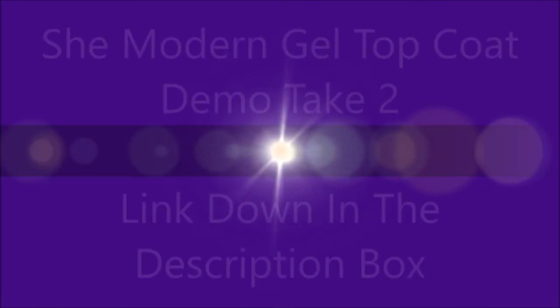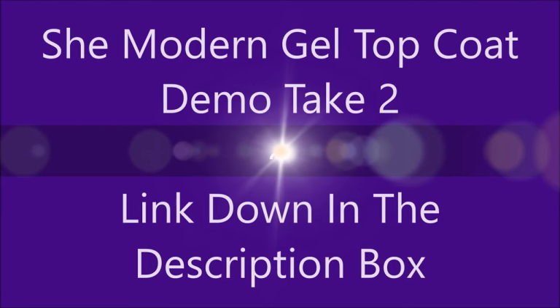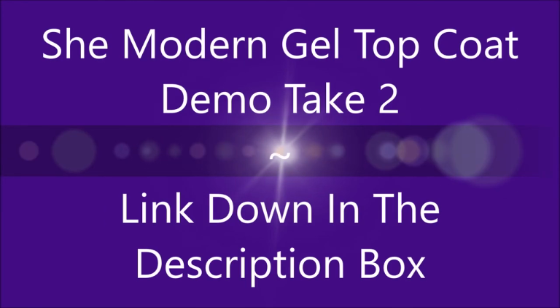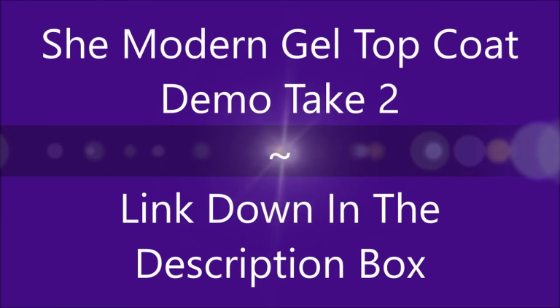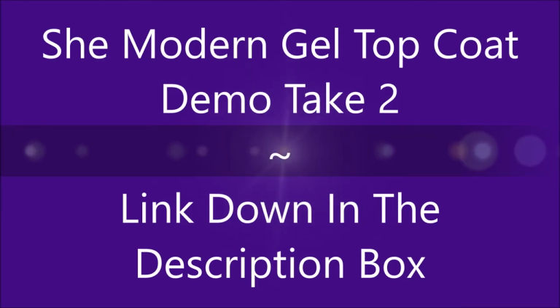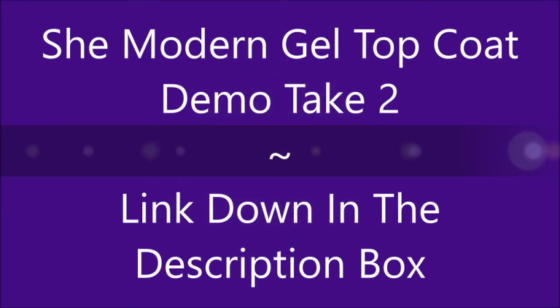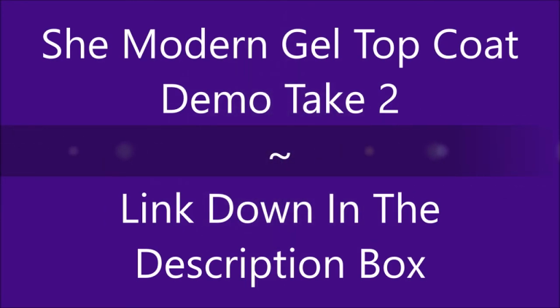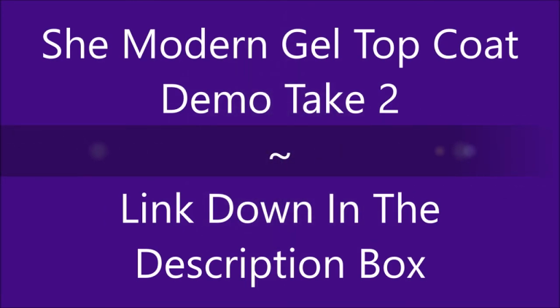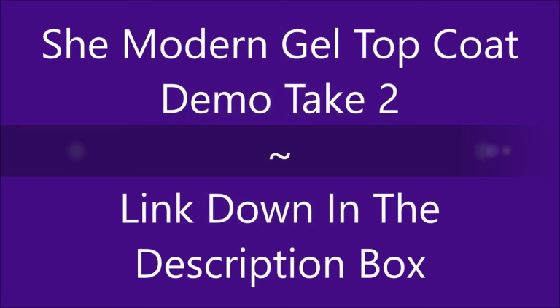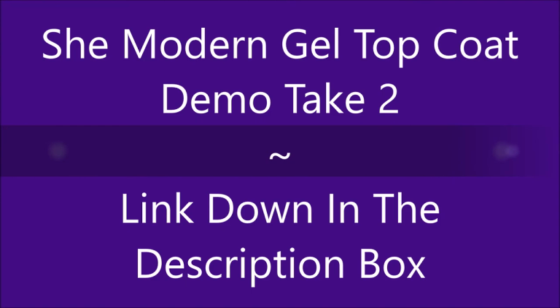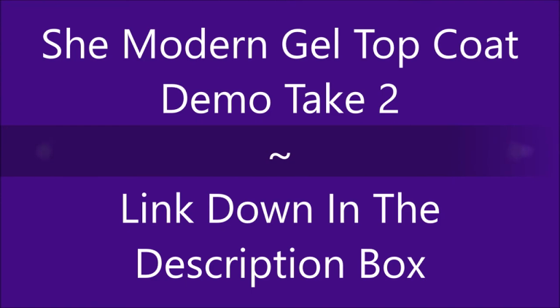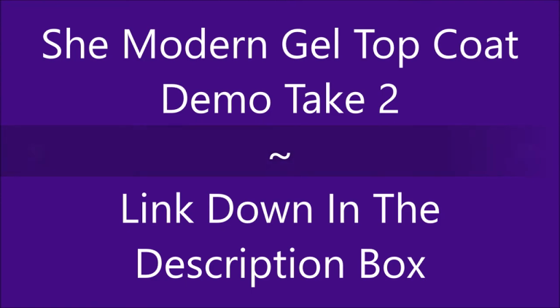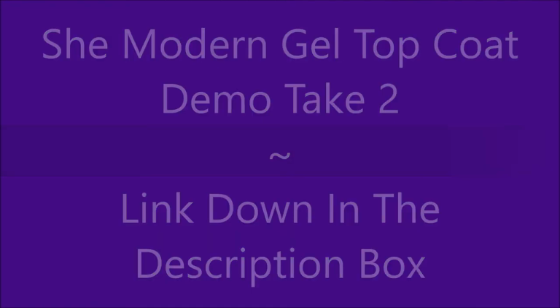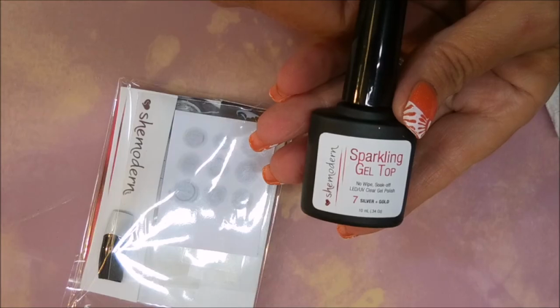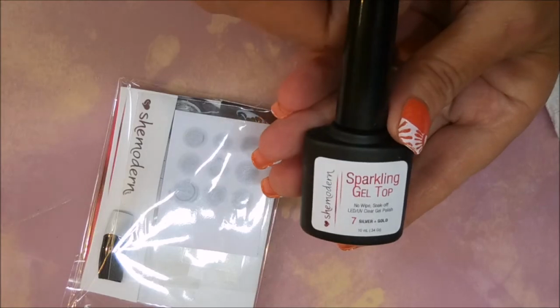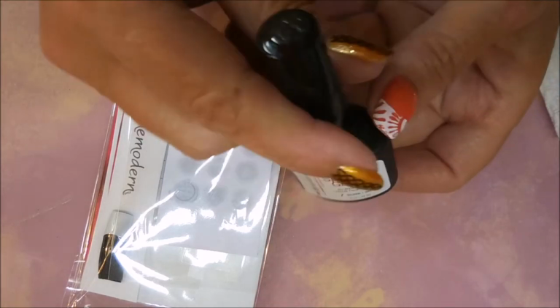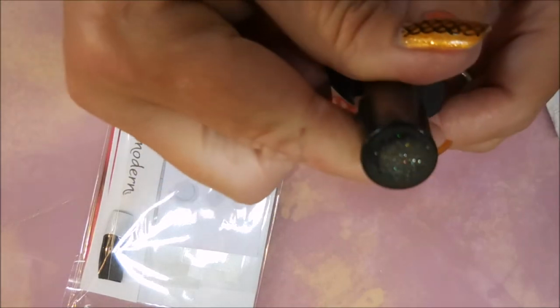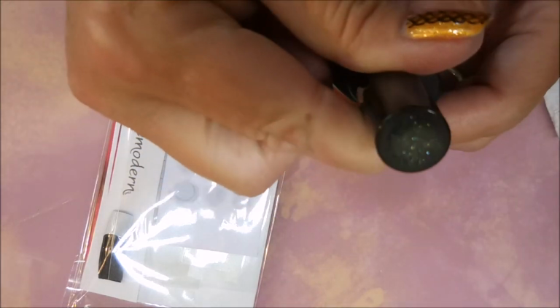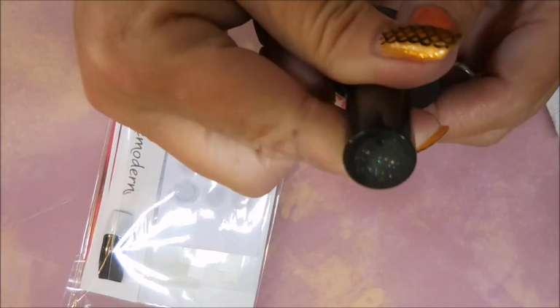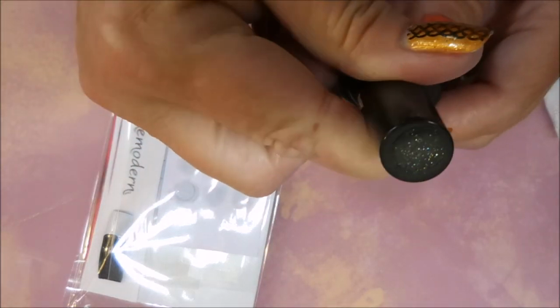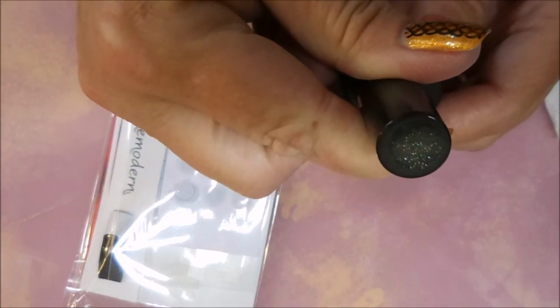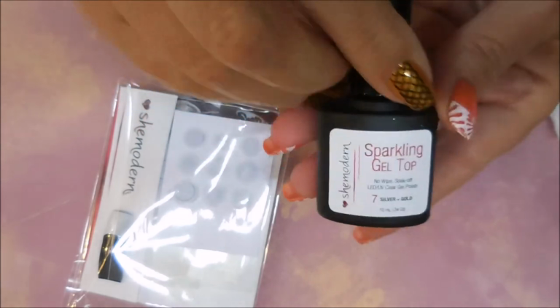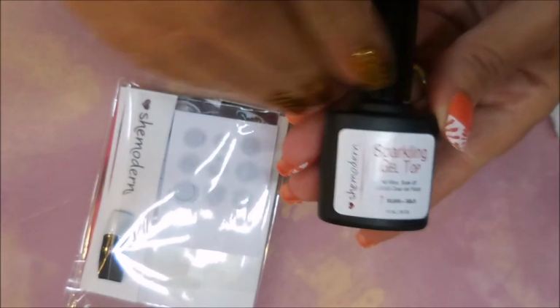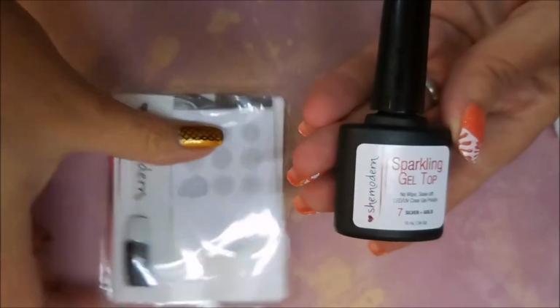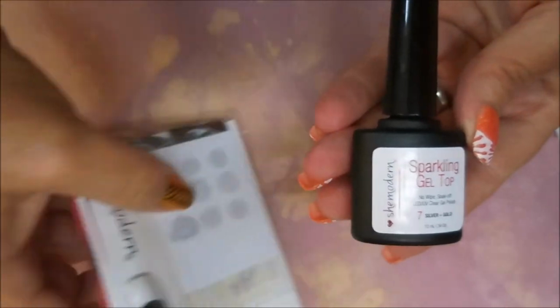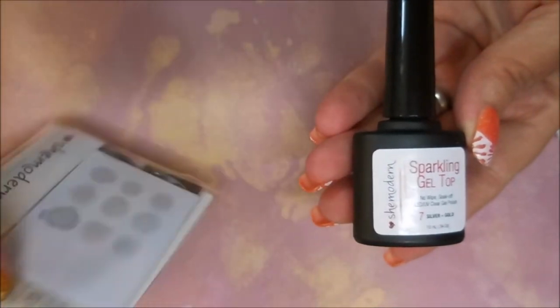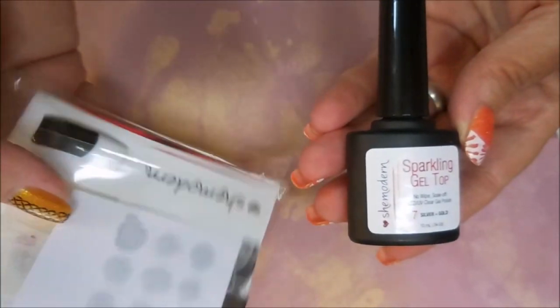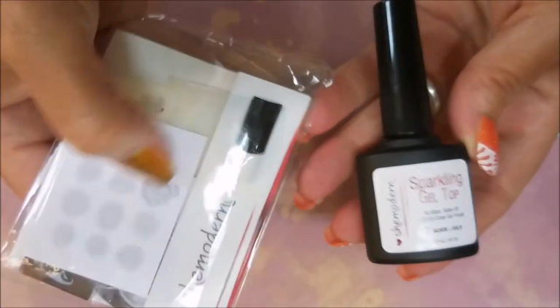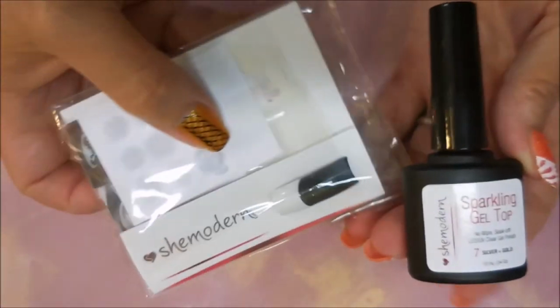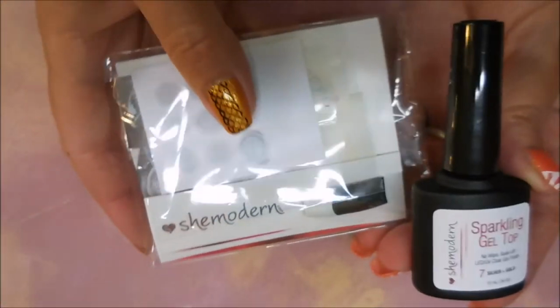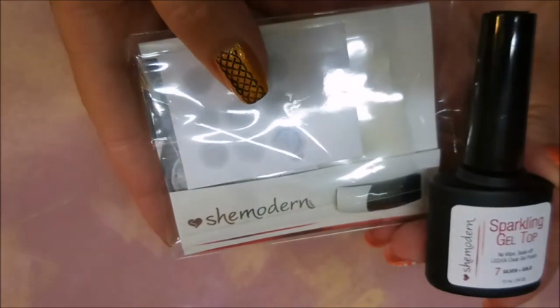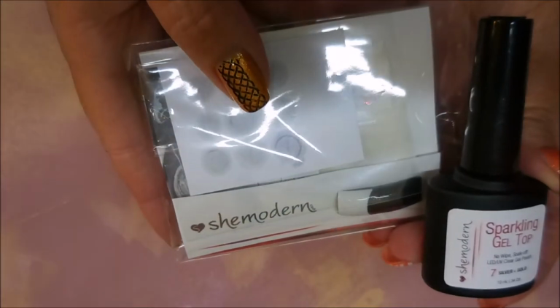Hello and welcome to my channel. I'm going to do a take two on the She Modern gel topcoat — this is the sparkling gel topcoat in gold and silver, and it came in this little packaging with a swatch stick.